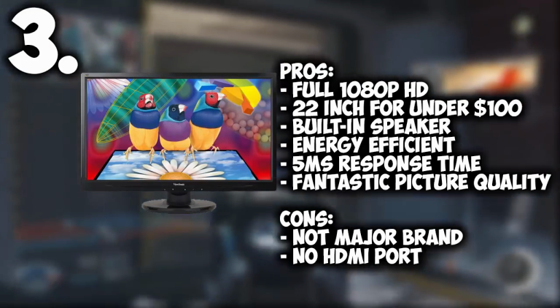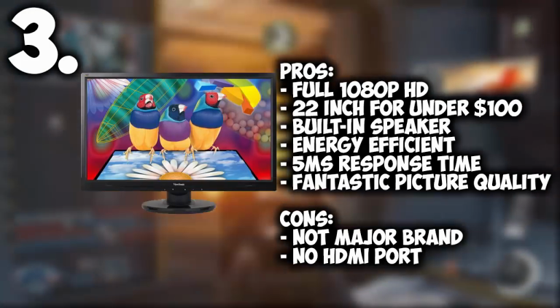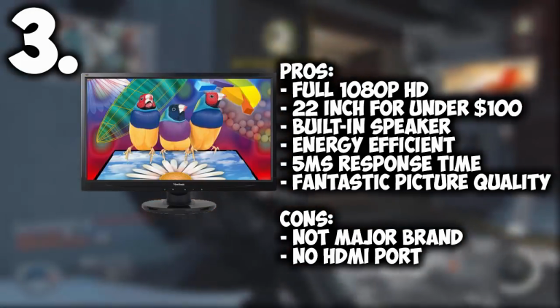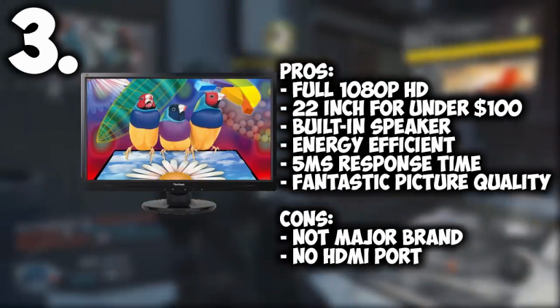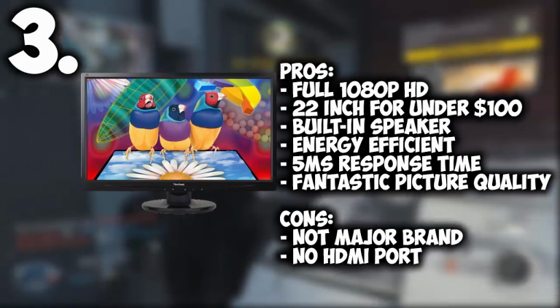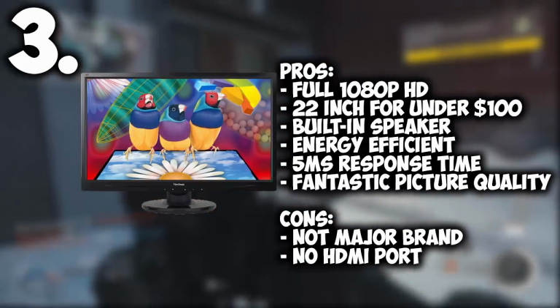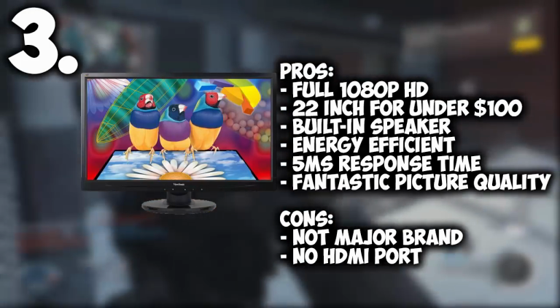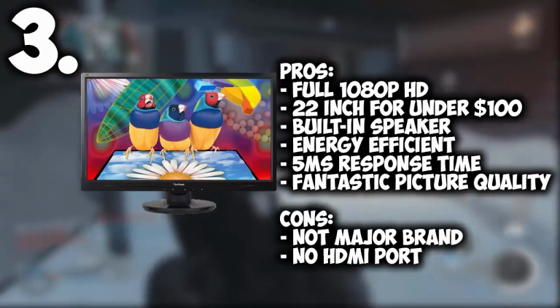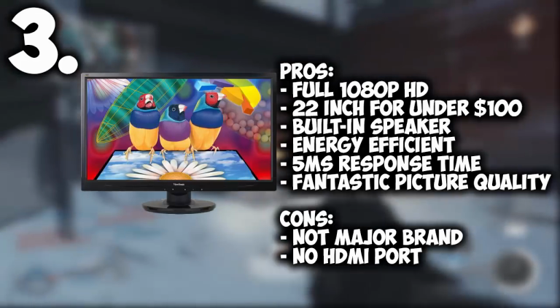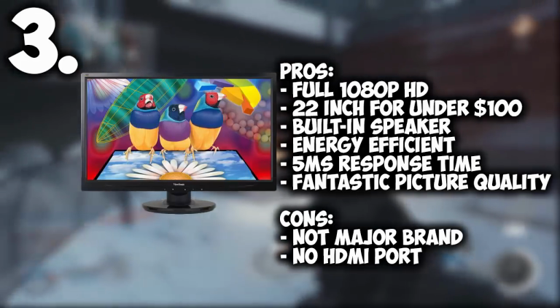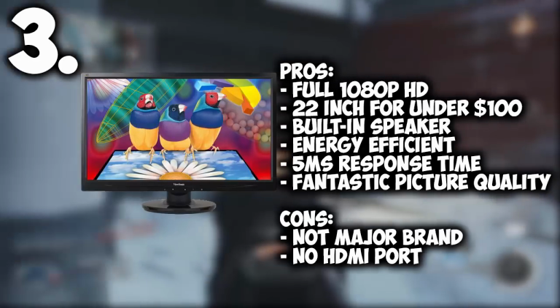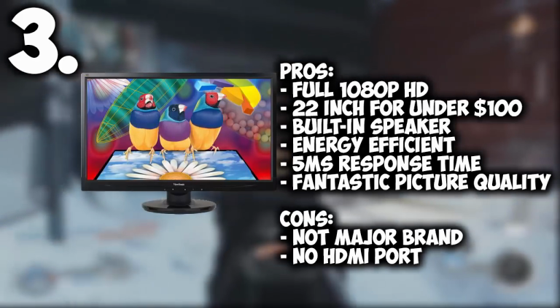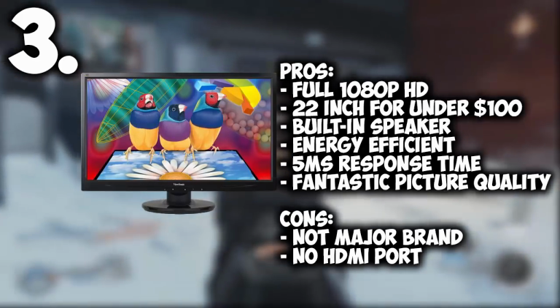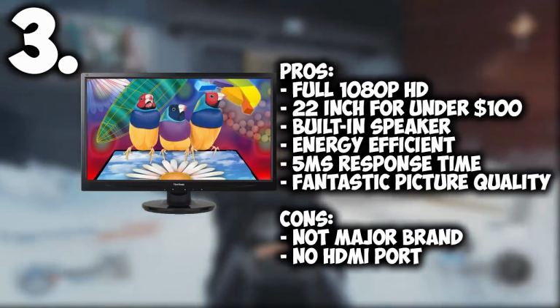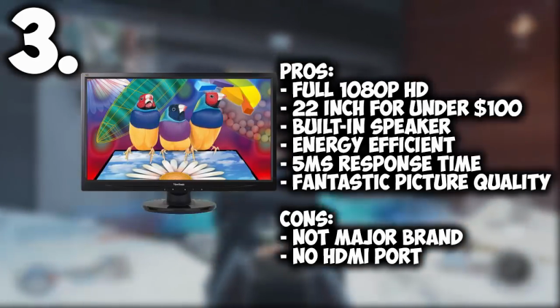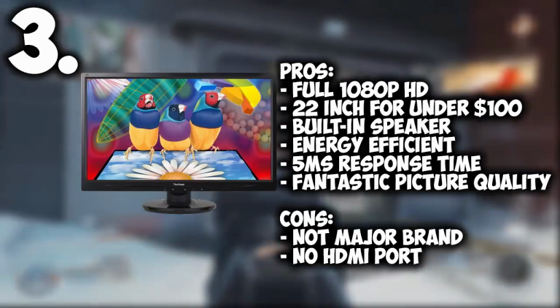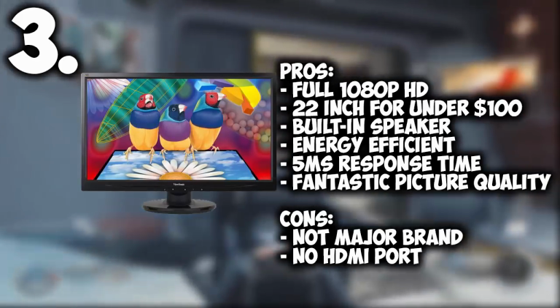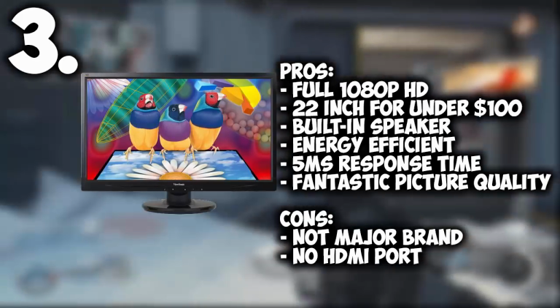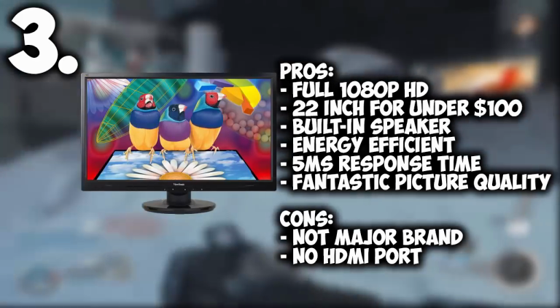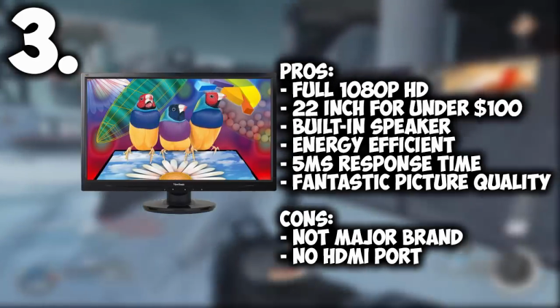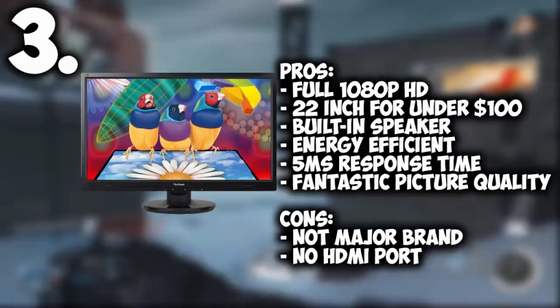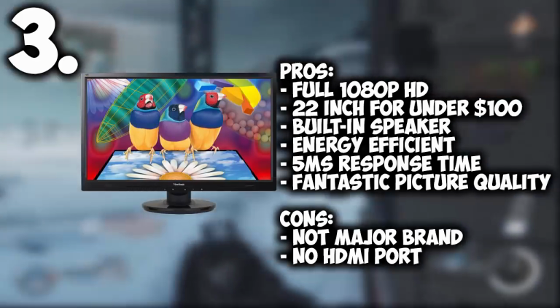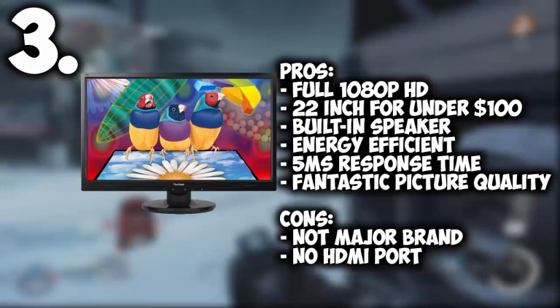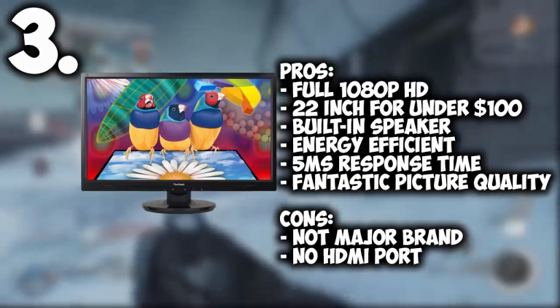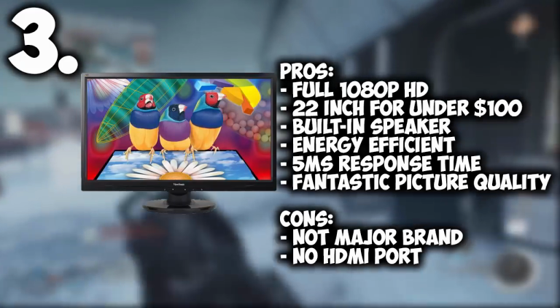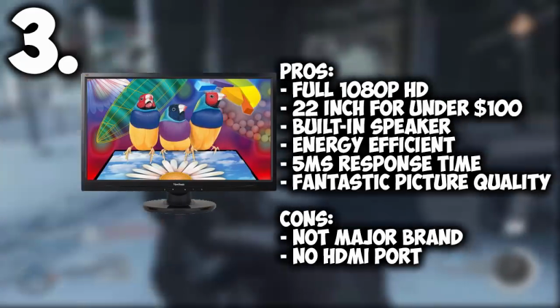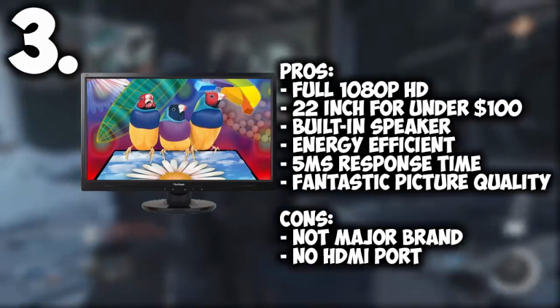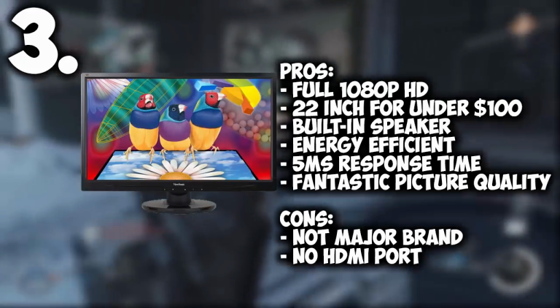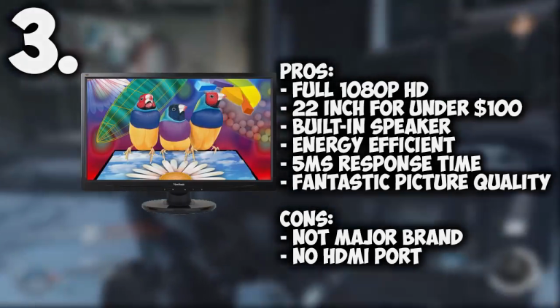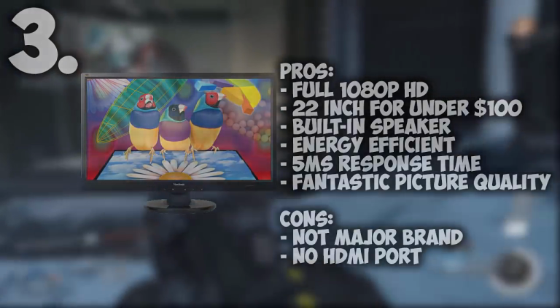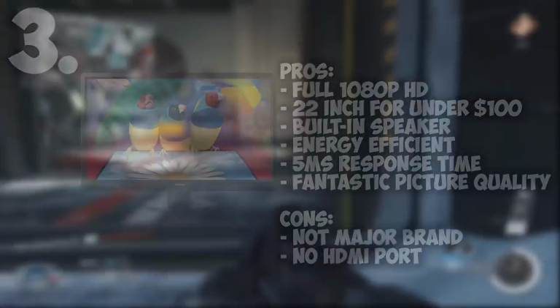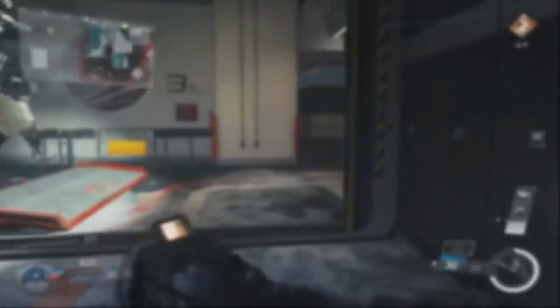The only downside is it isn't really a major brand name — ViewSonic isn't too popular and not many people hear about it — and it doesn't have an HDMI cord. But it's still a really good monitor for how much it costs, just under $100.